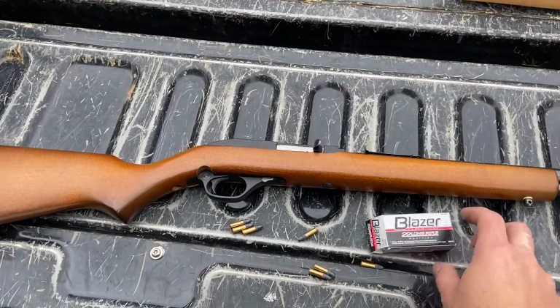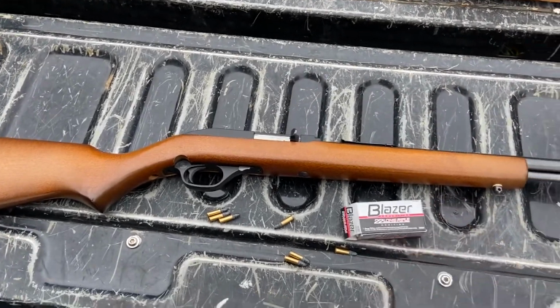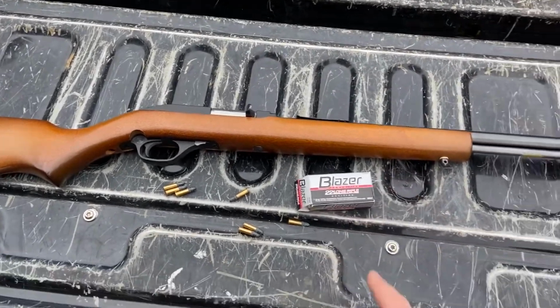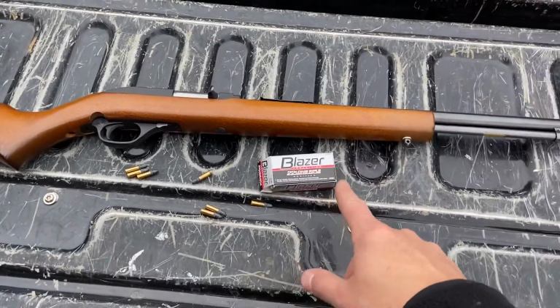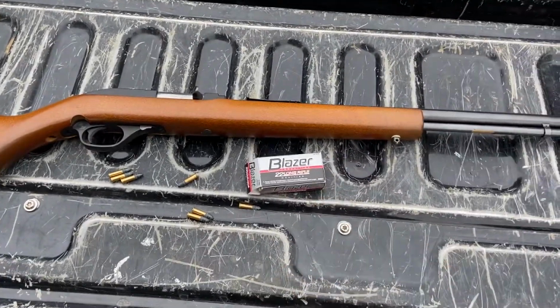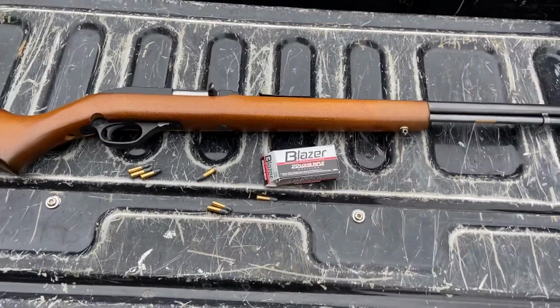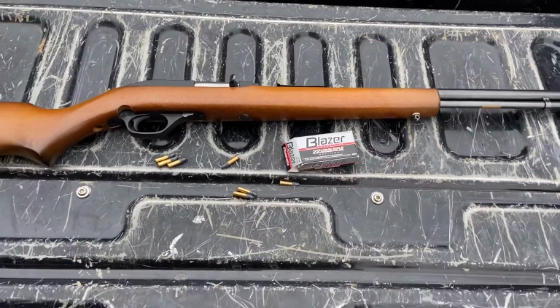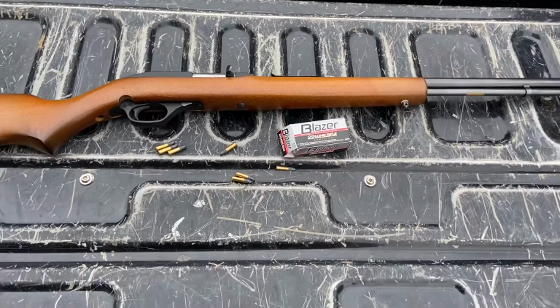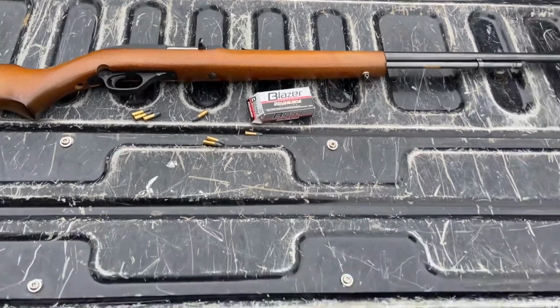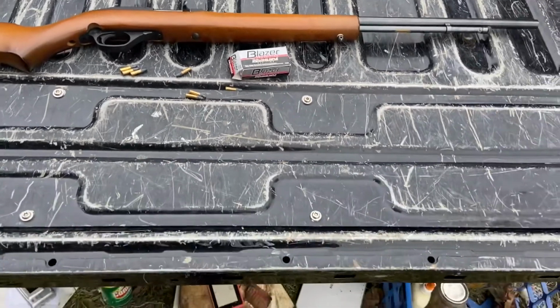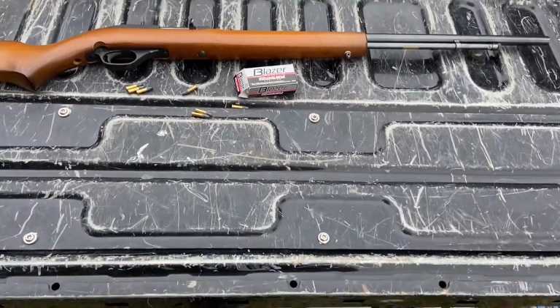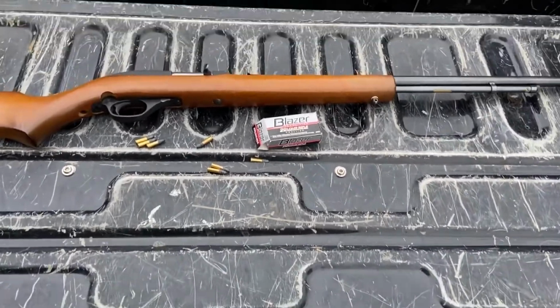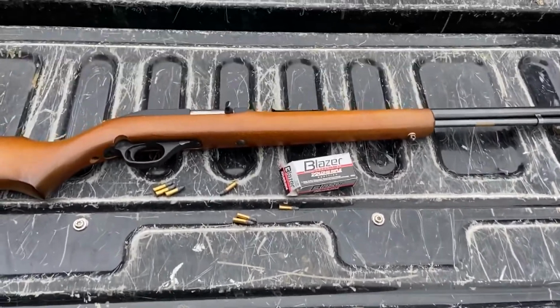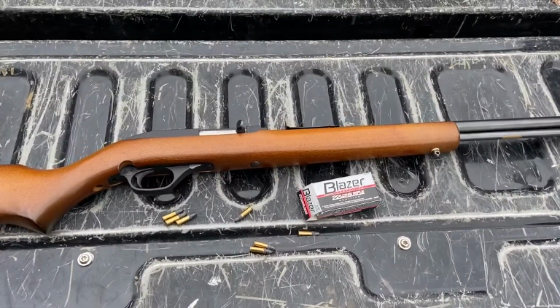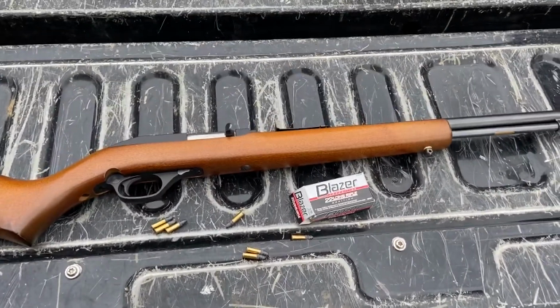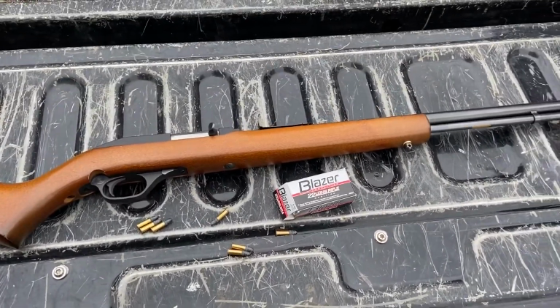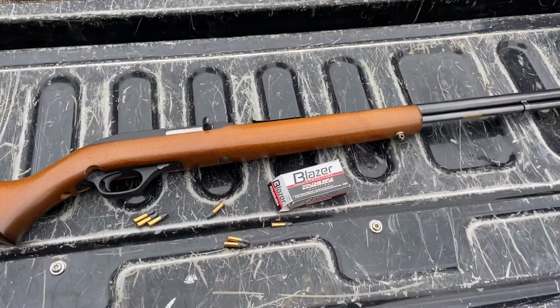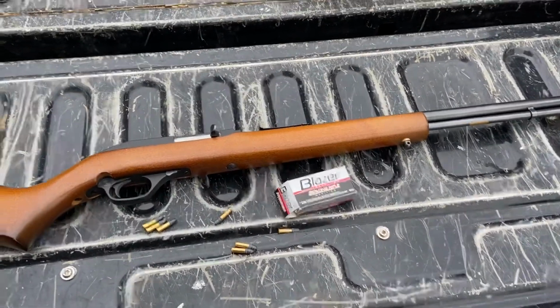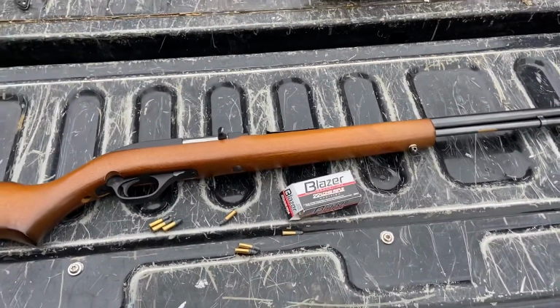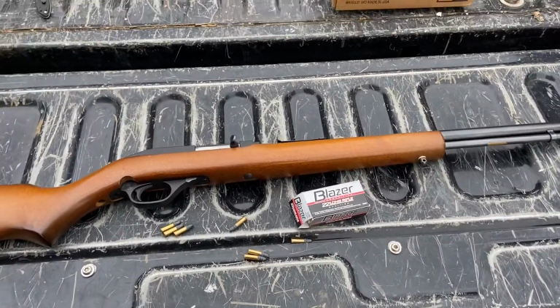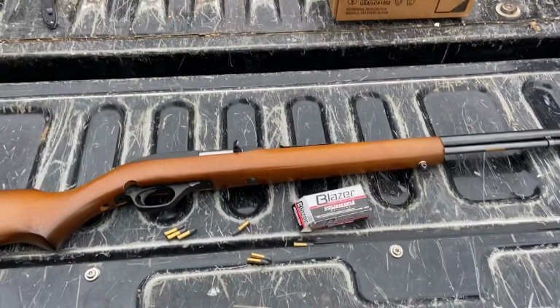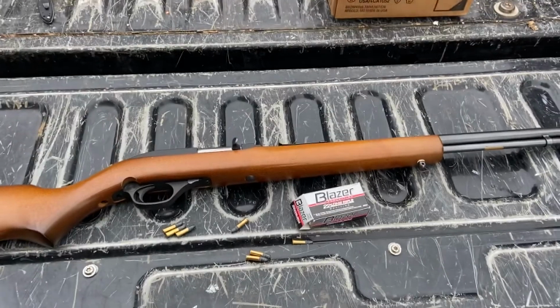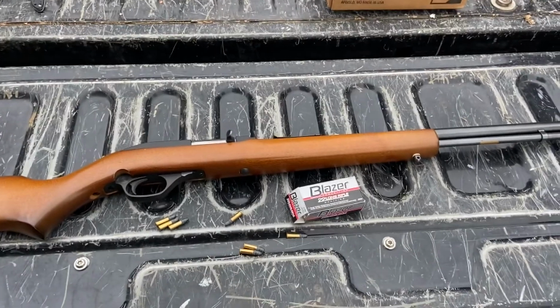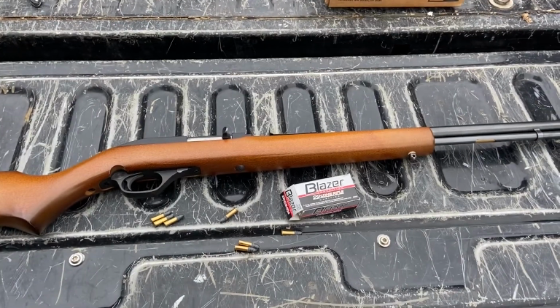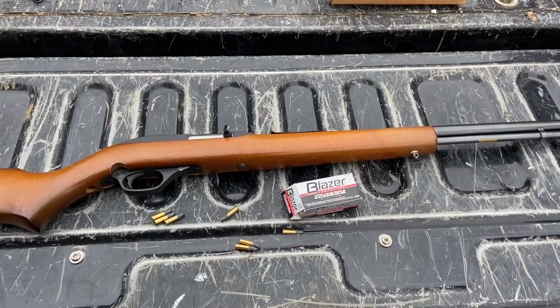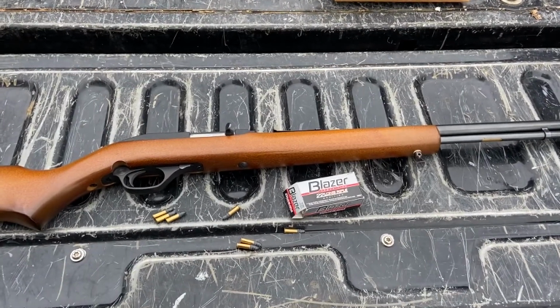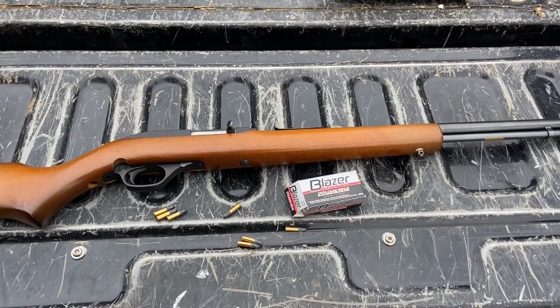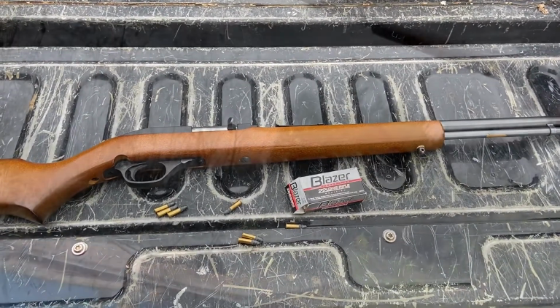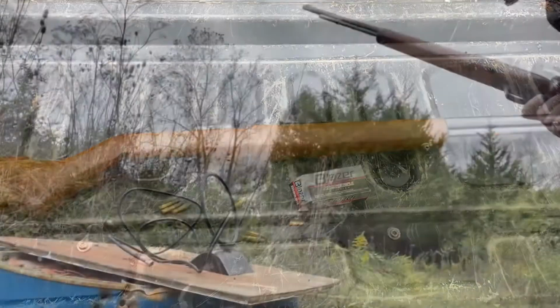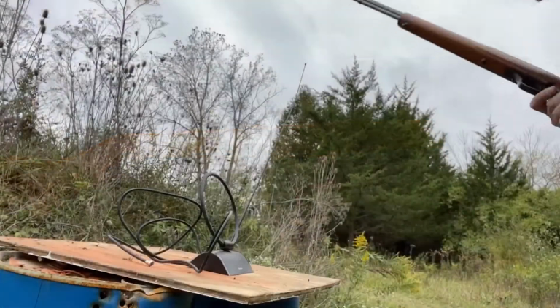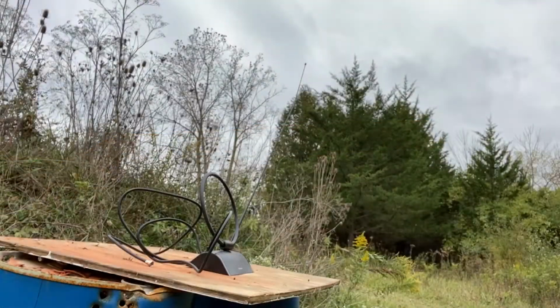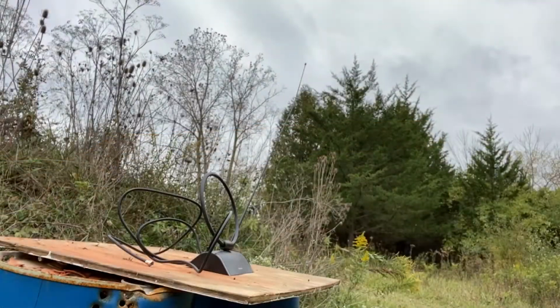This box is like the cheapest box of ammo I've ever bought, so we're gonna give it a go. We're gonna be shooting some random stuff that people dropped off, so let's get right to it.